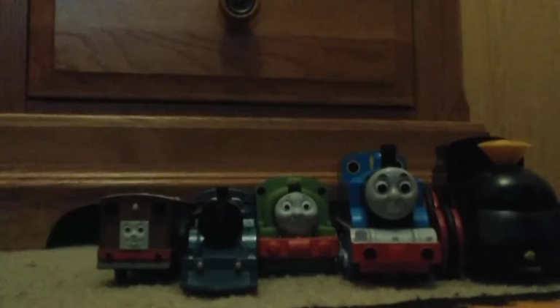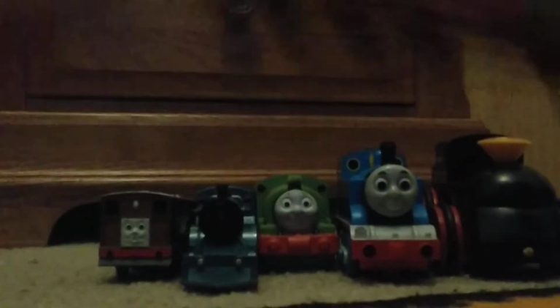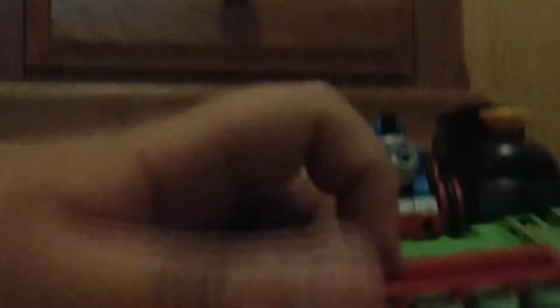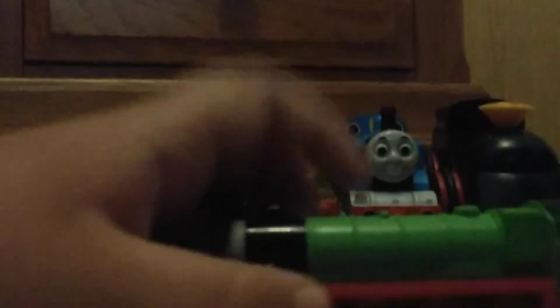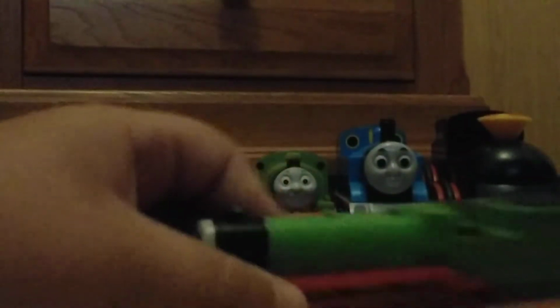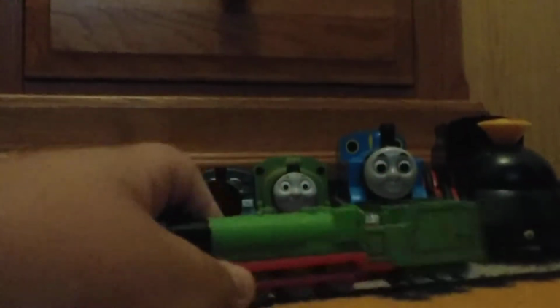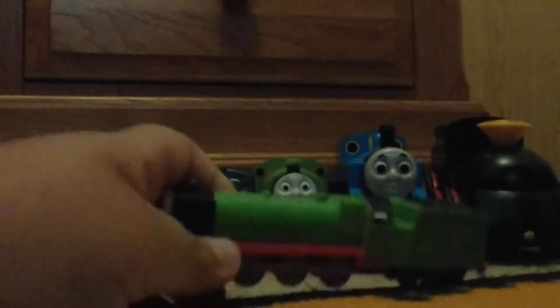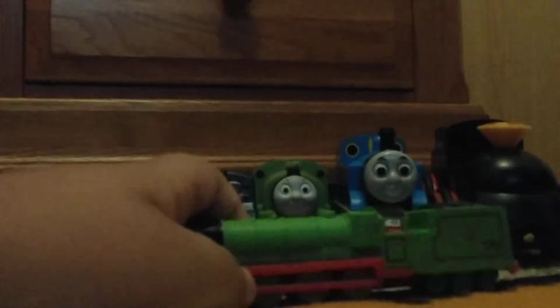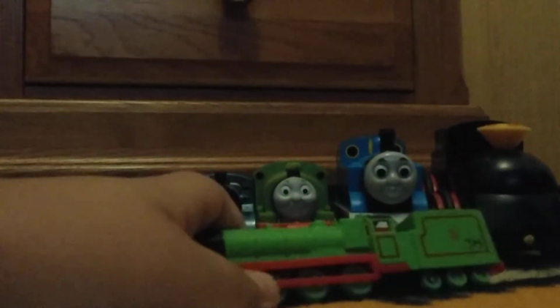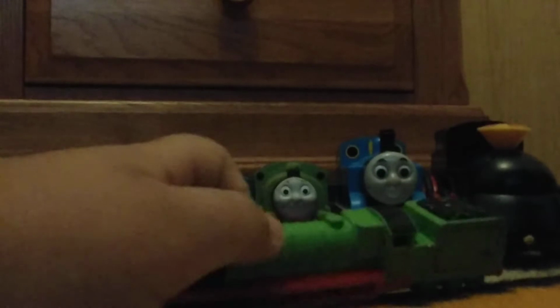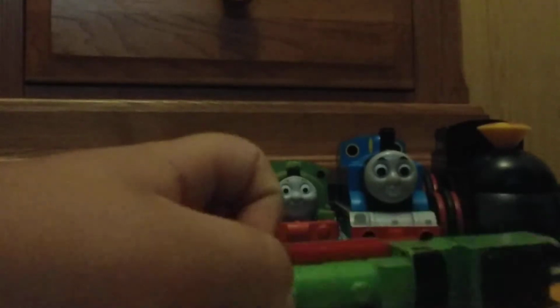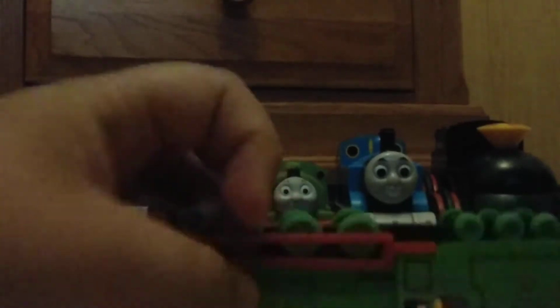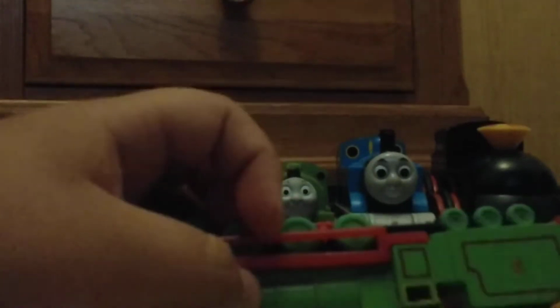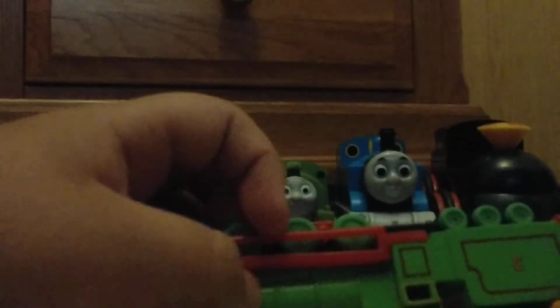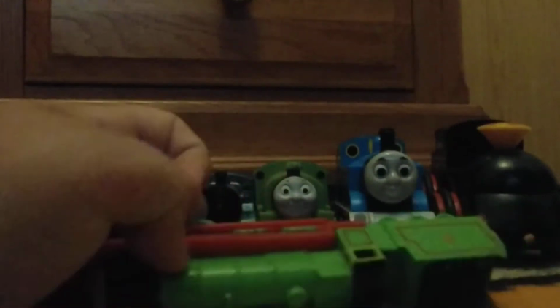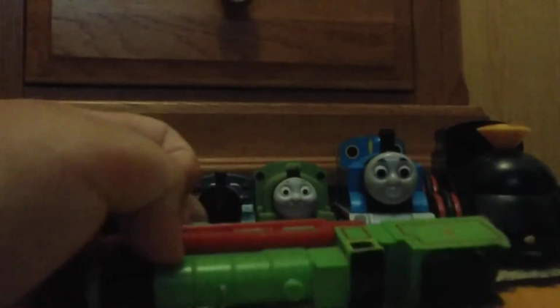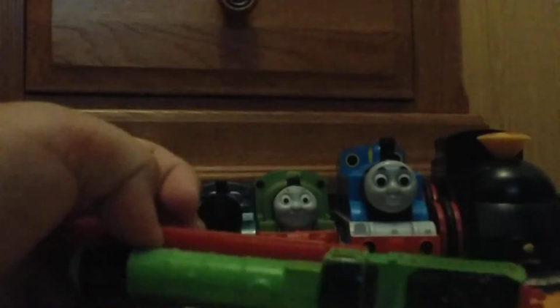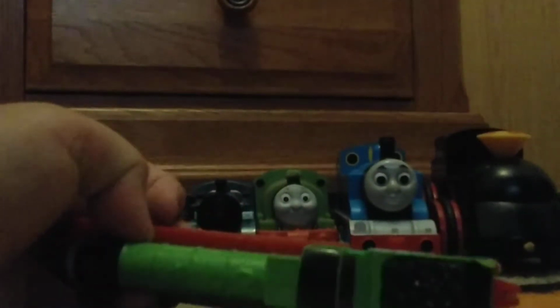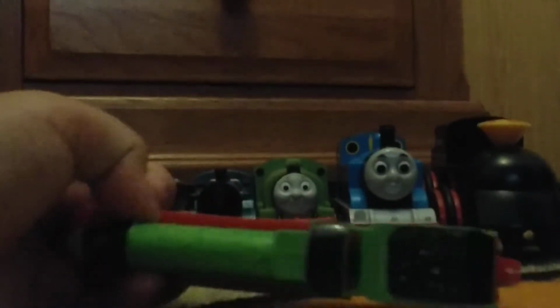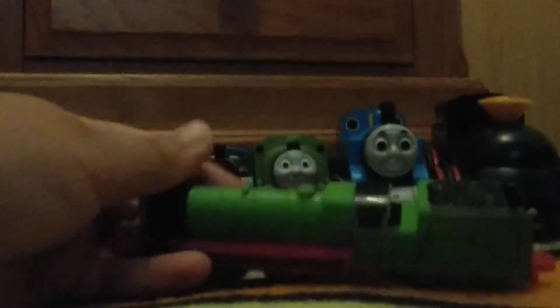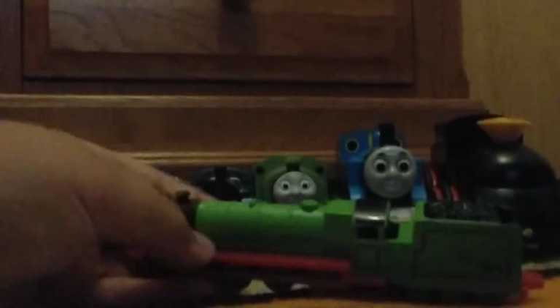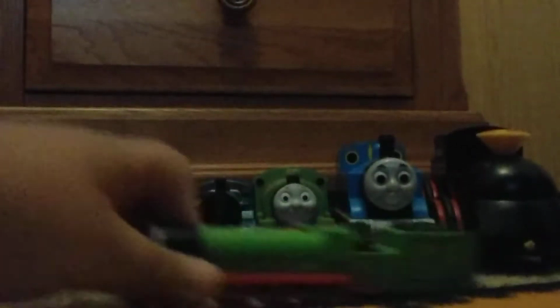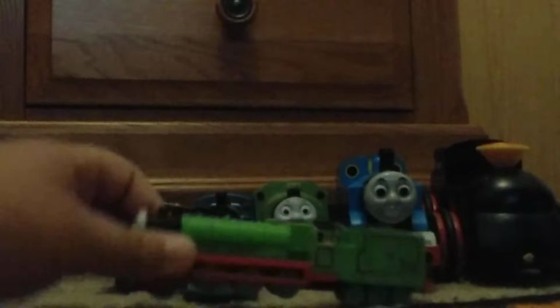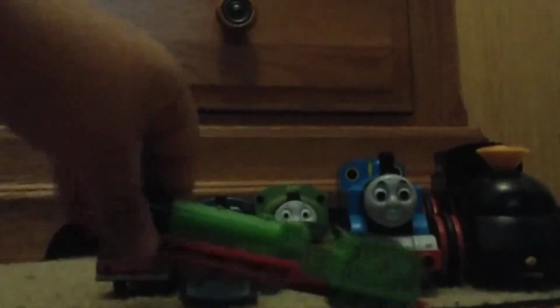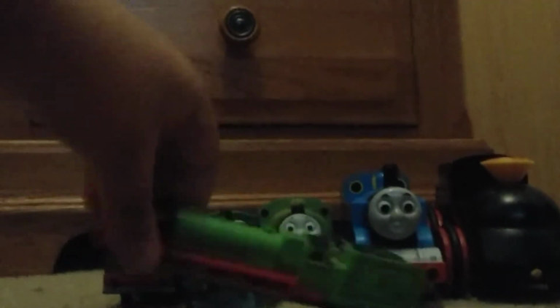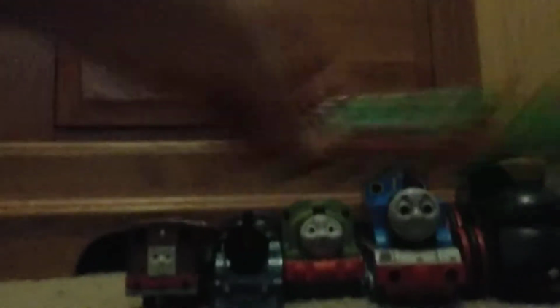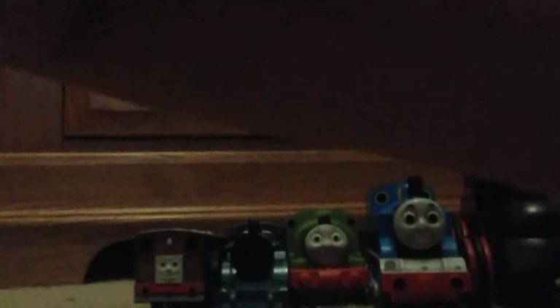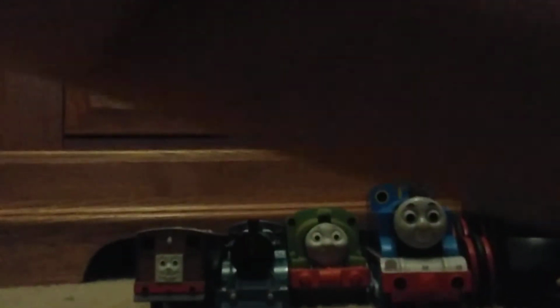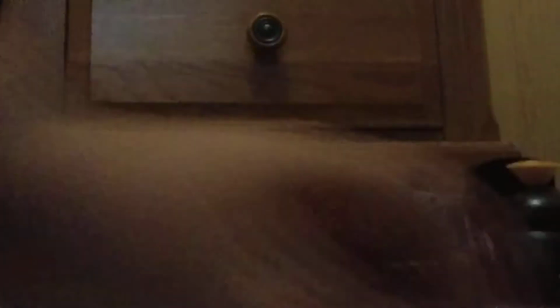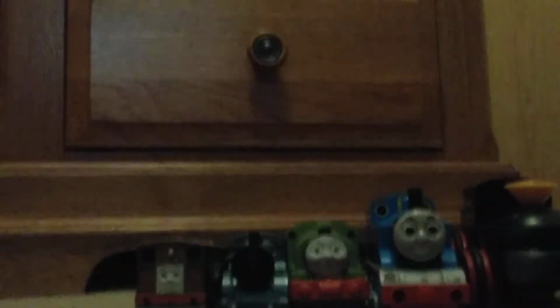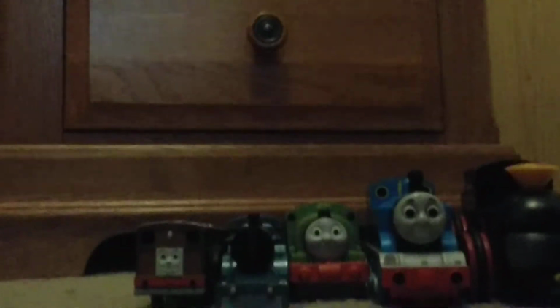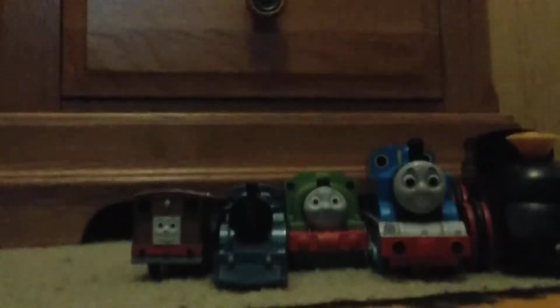I found this ERTL Henry. It's got a dent in it right here, but it's an ERTL Henry. You rarely even find ERTLs today.